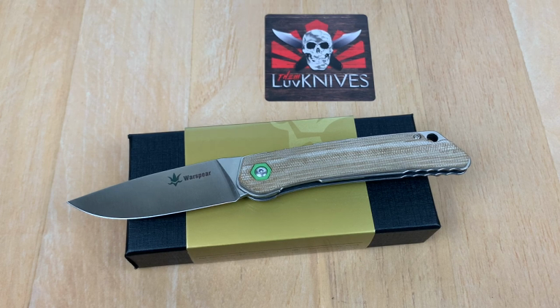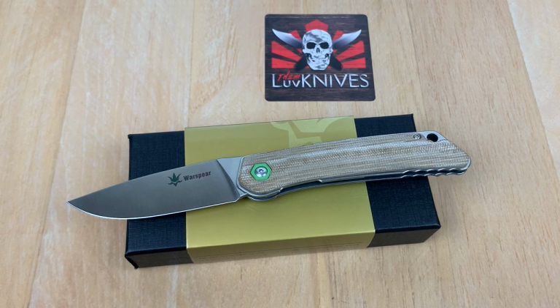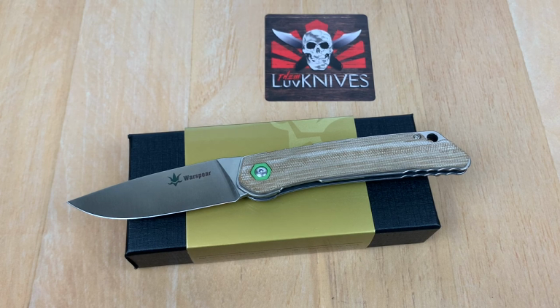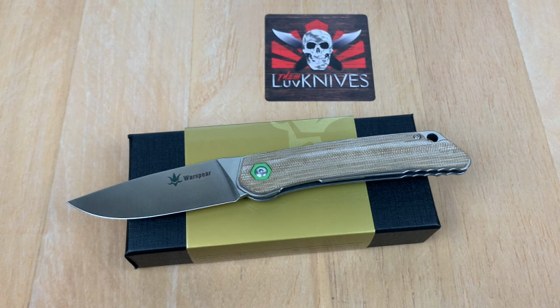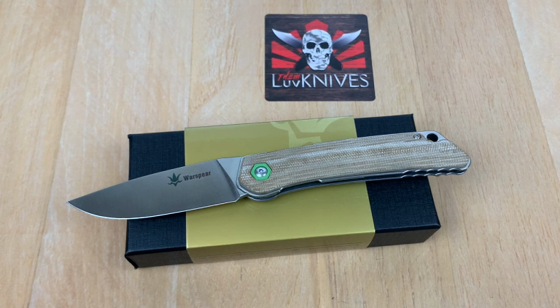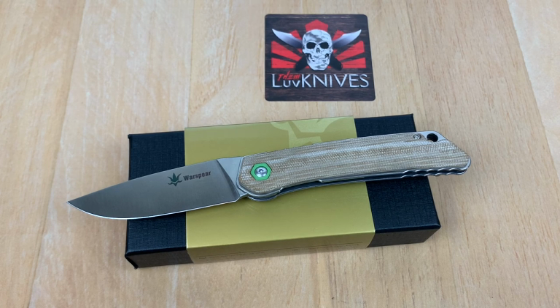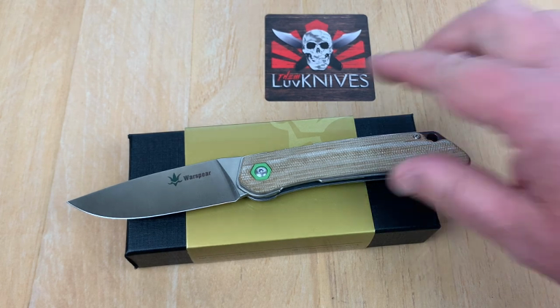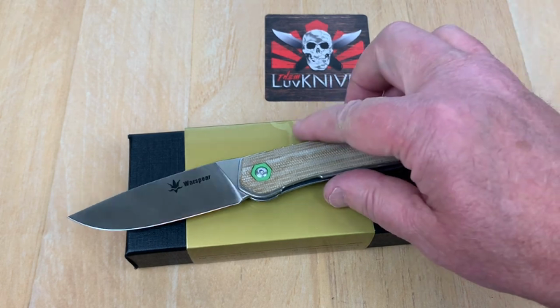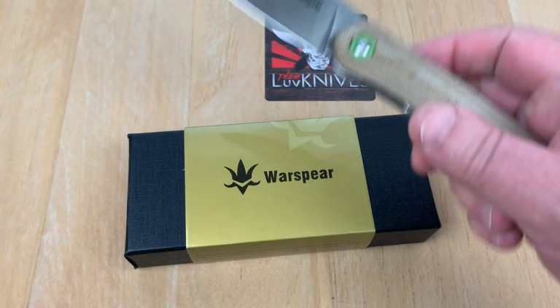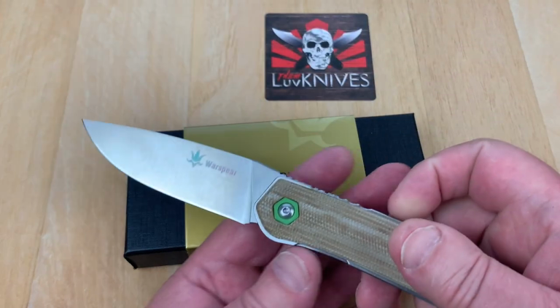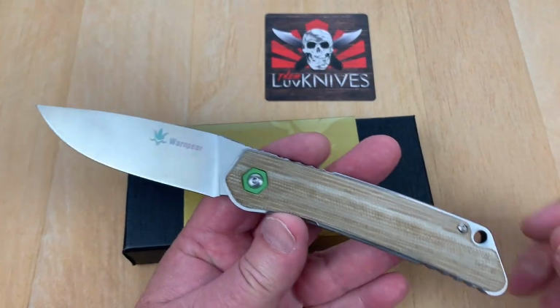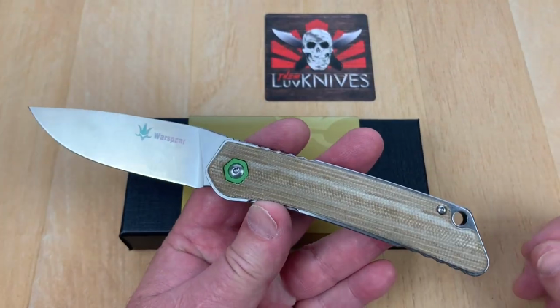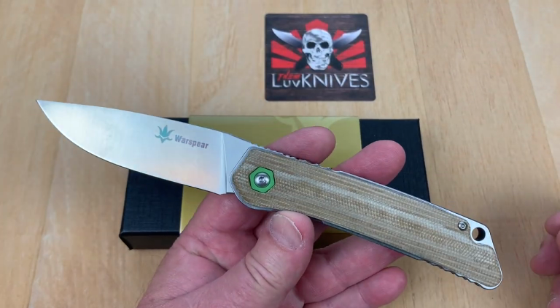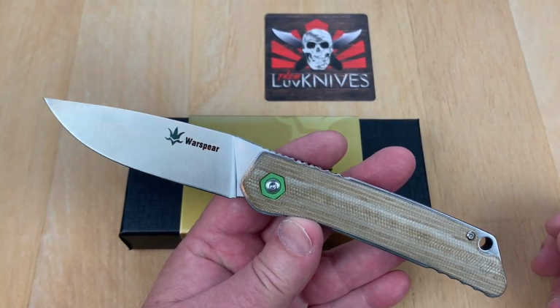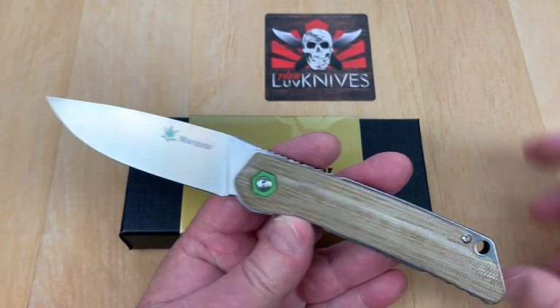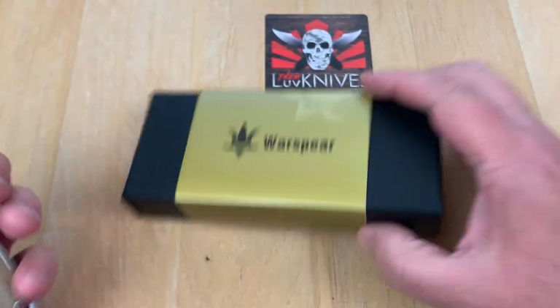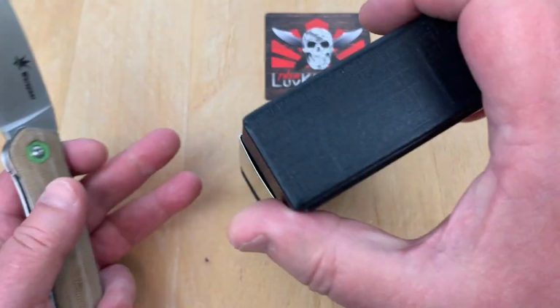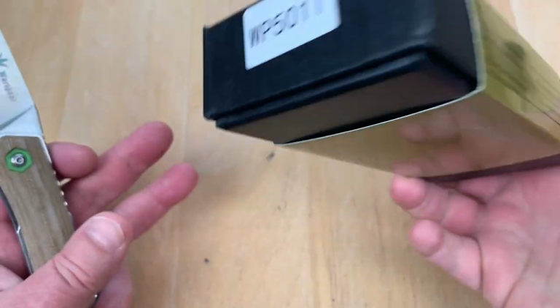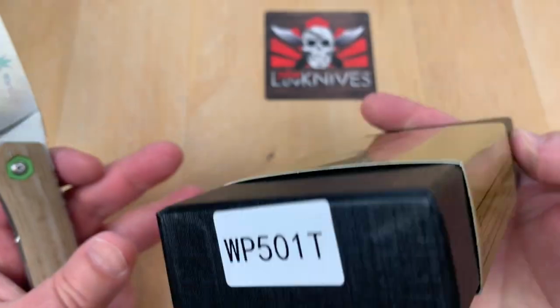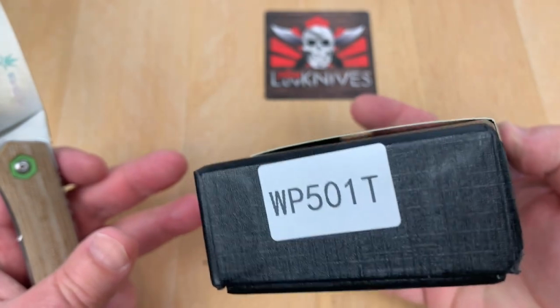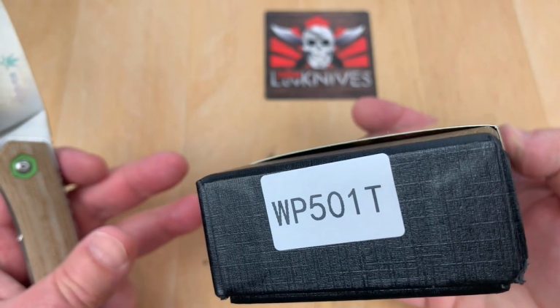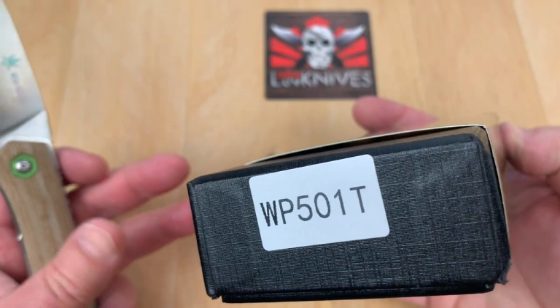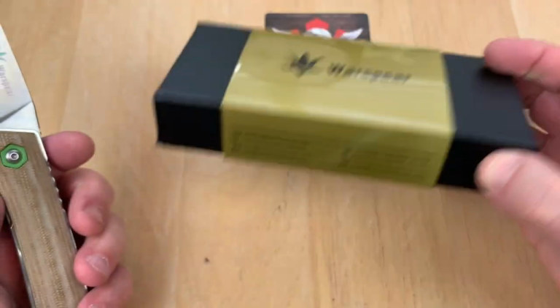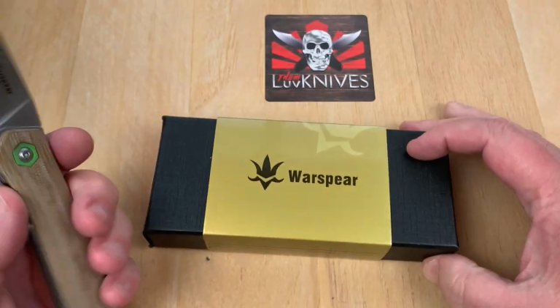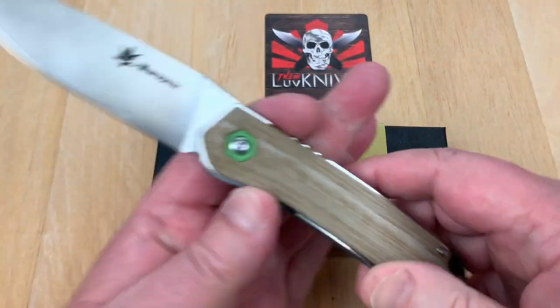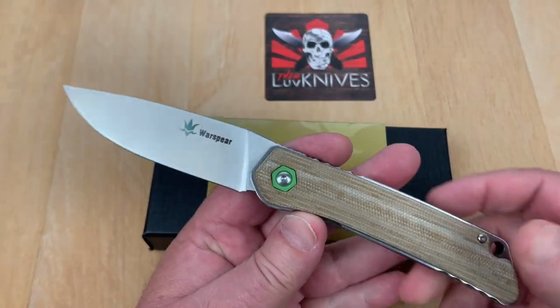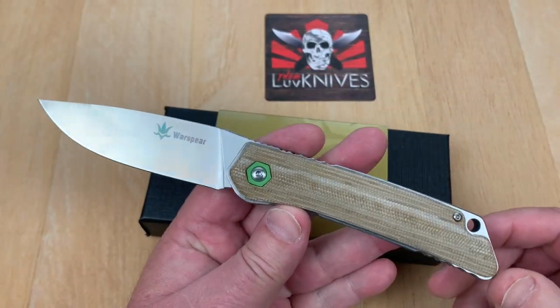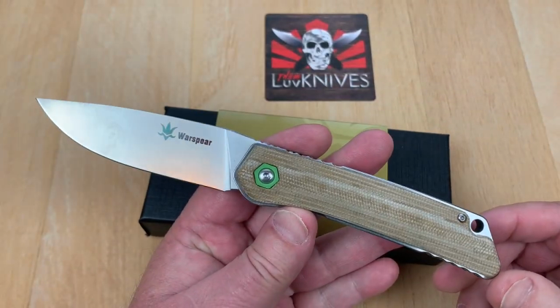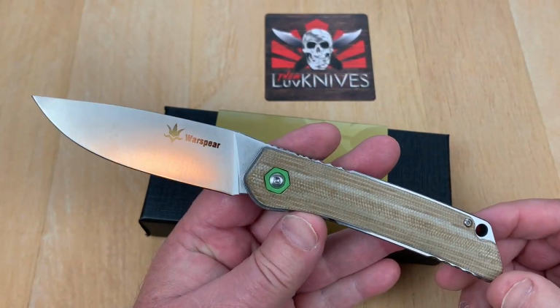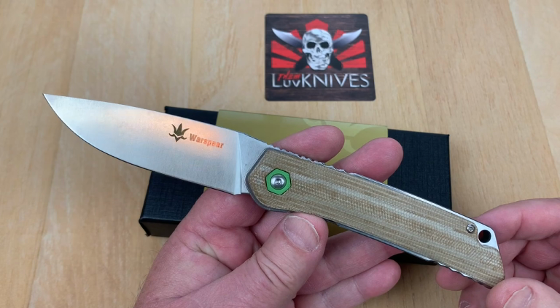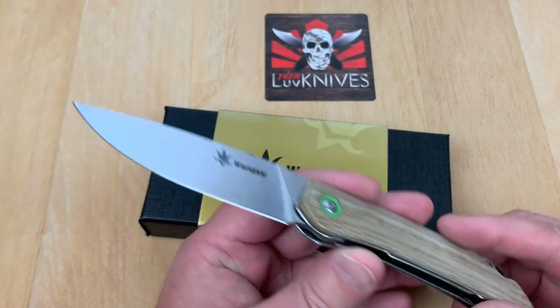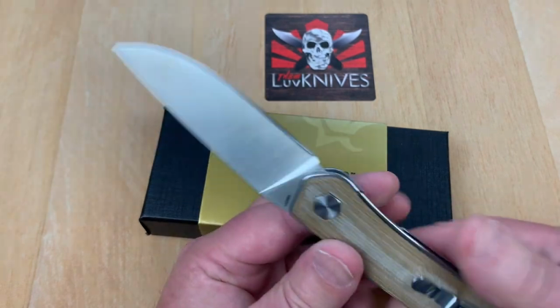War Spear. What a name for a knife. The War Spear — 501T, for terrifically inexpensive, that's for sure.